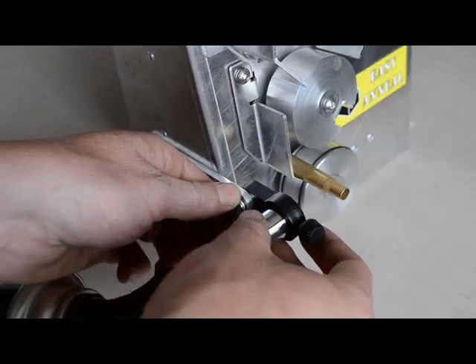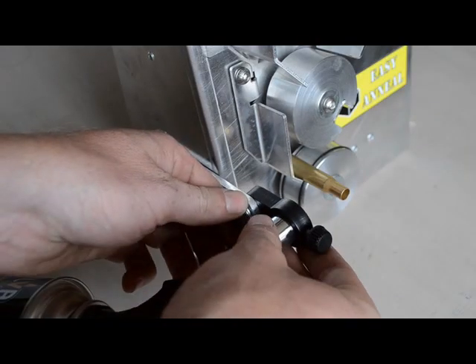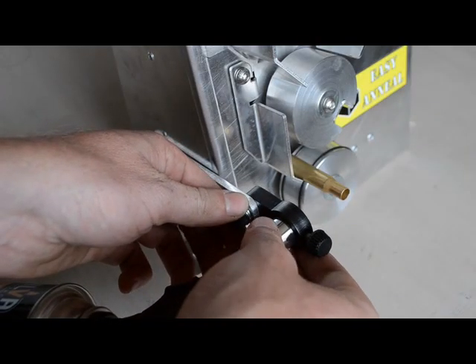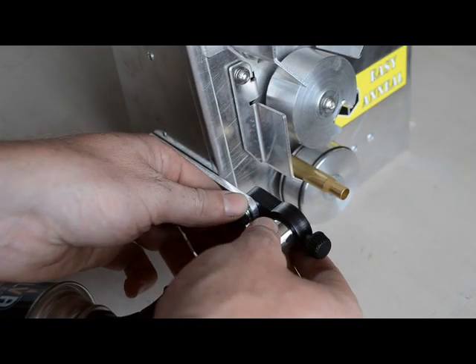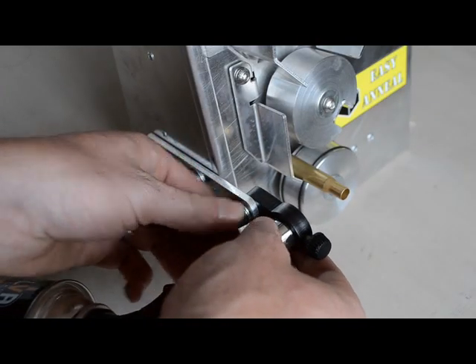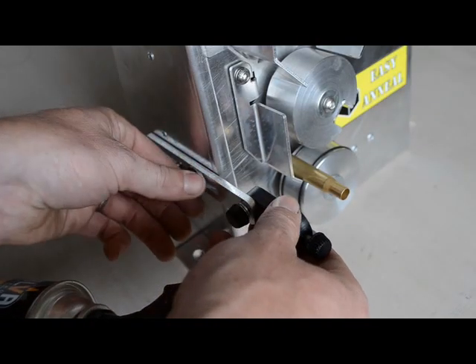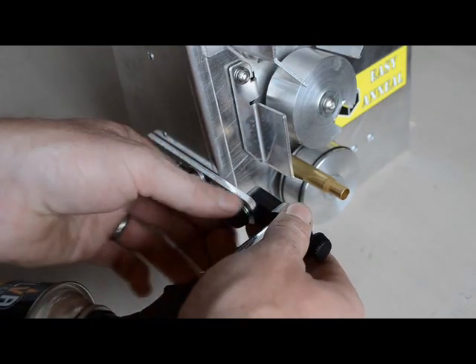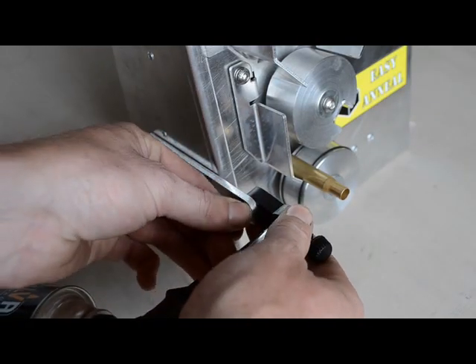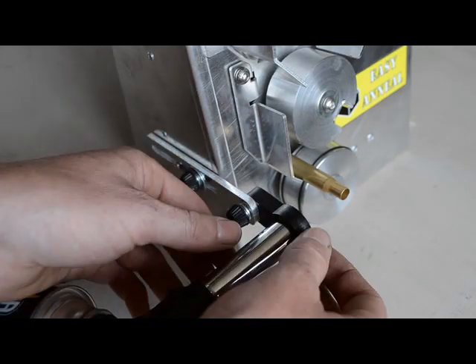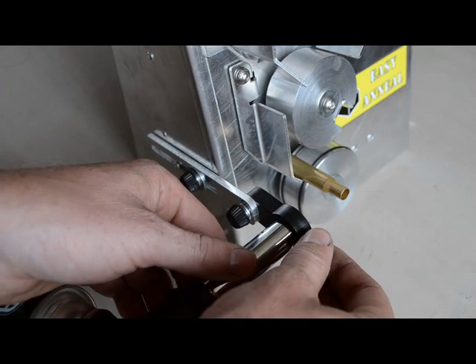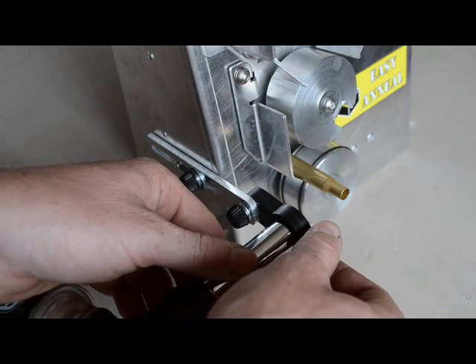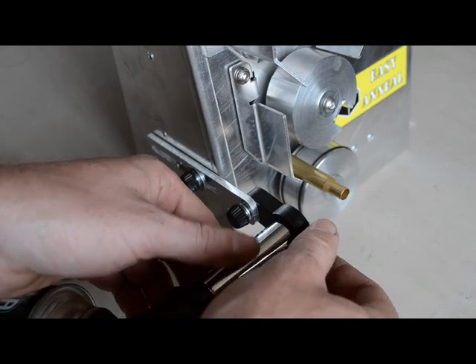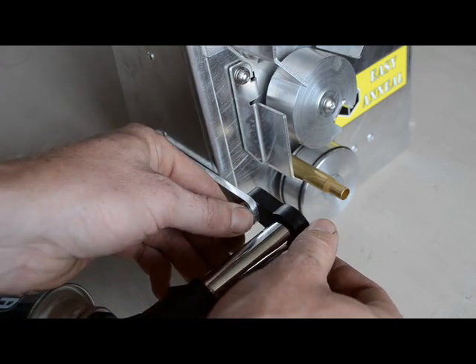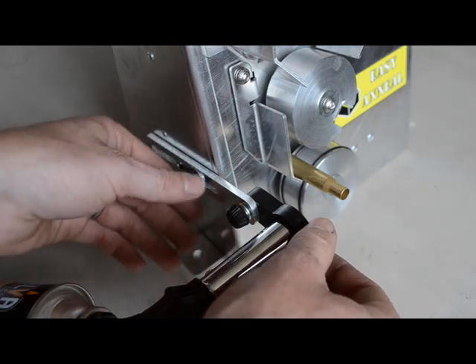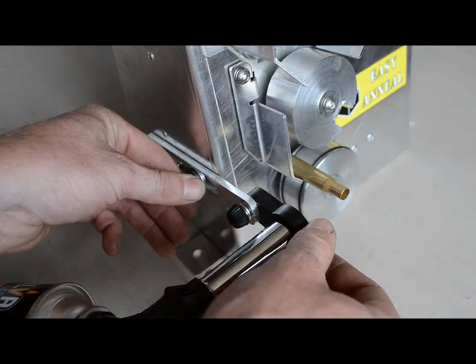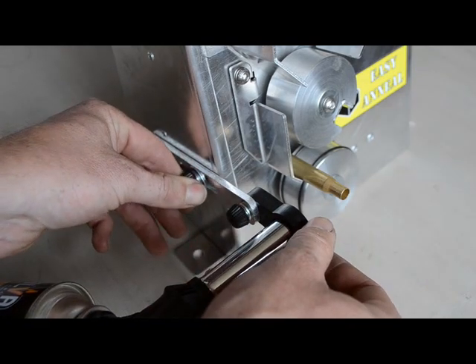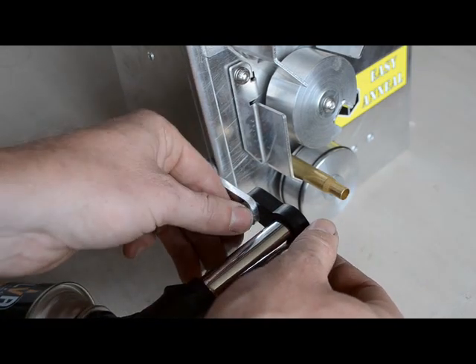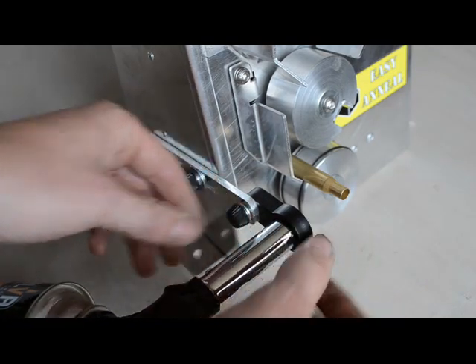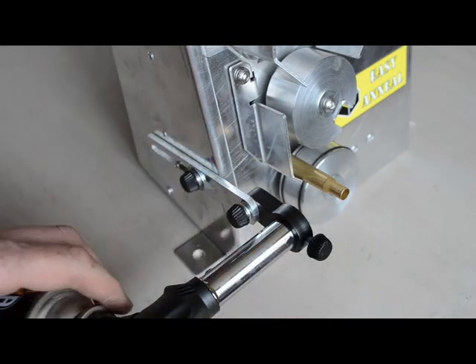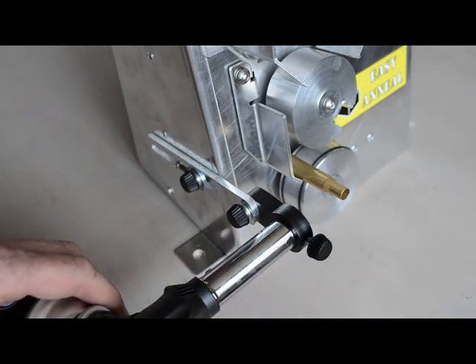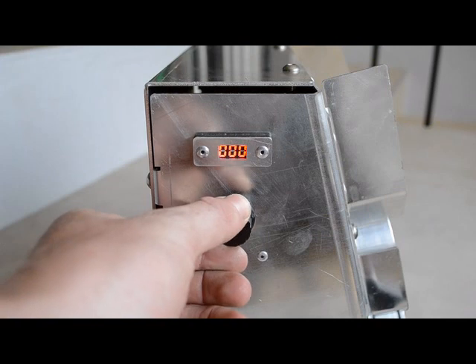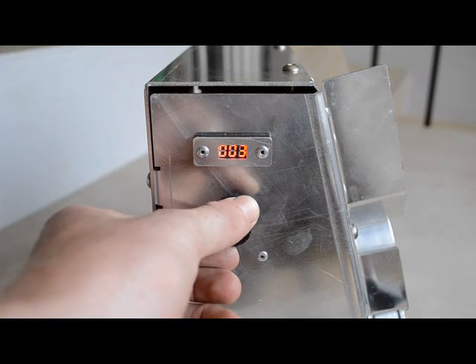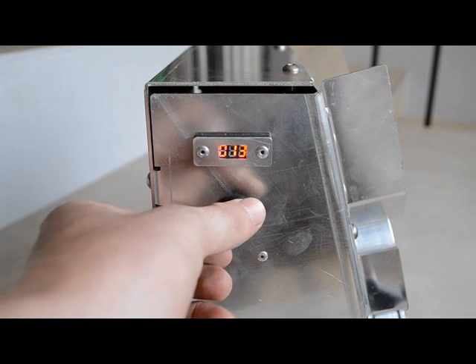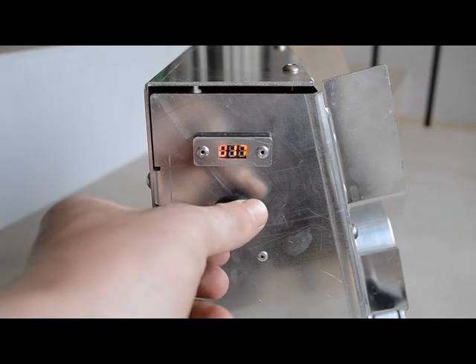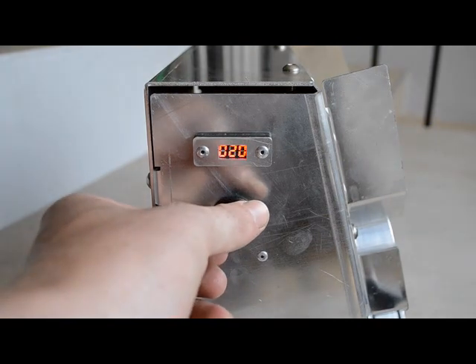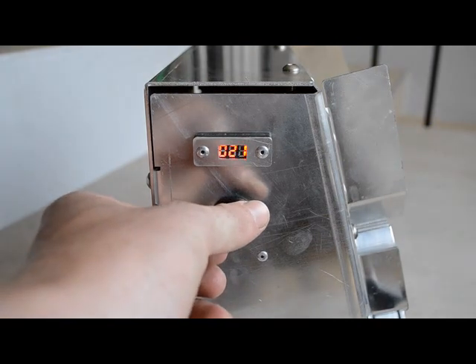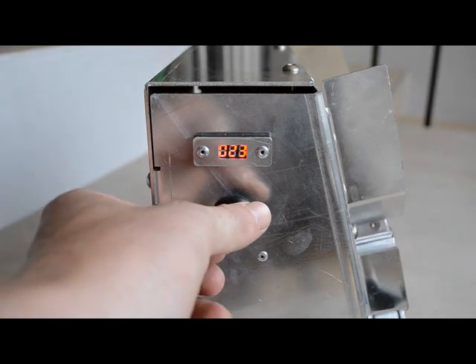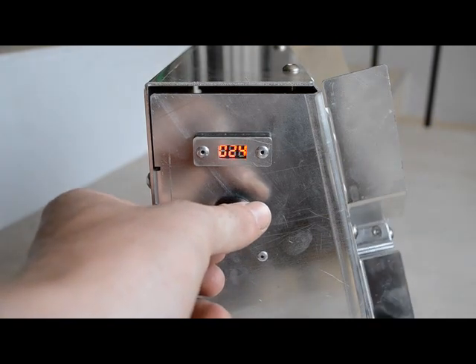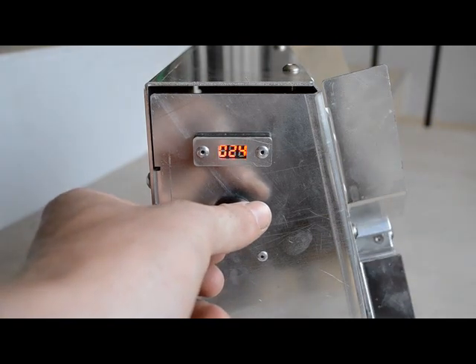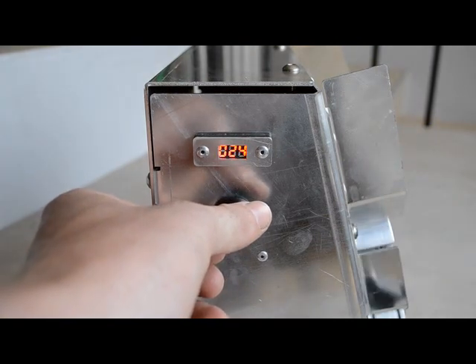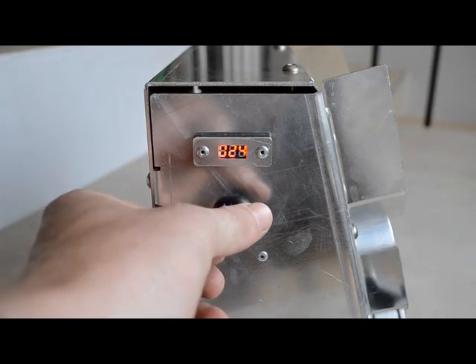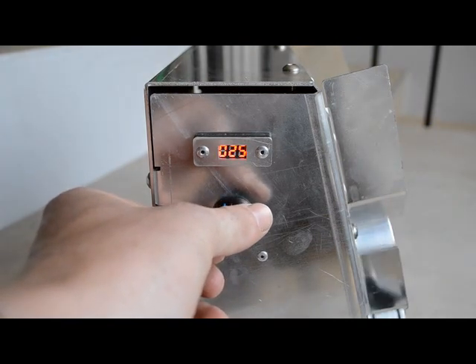The case burner can be accurately adjusted for position and flame size. Annealing dwell time is adjustable from under 4 seconds to over 30 seconds. Note your settings for each calibre and you will have repeatable results.